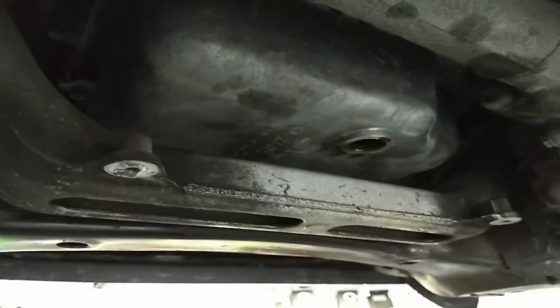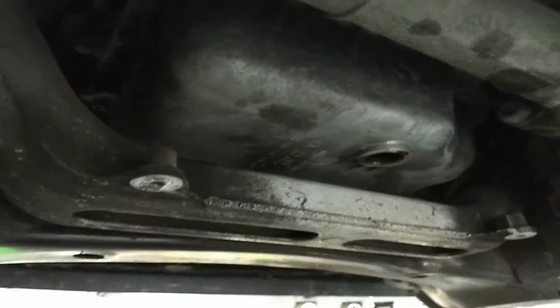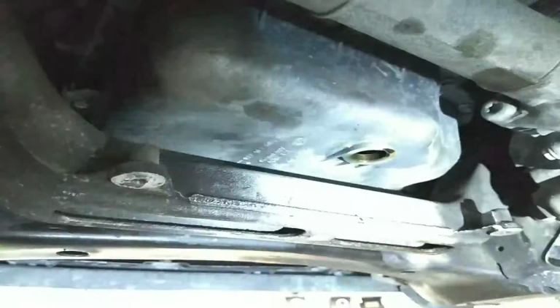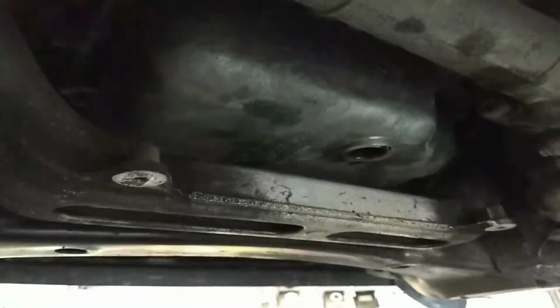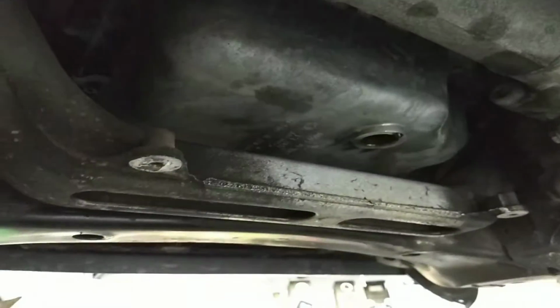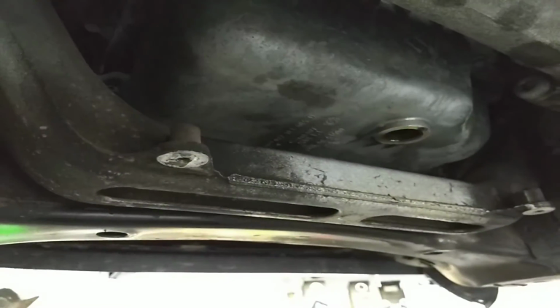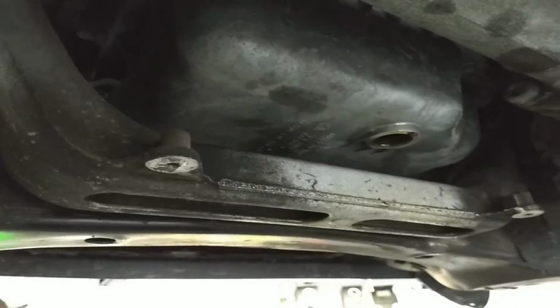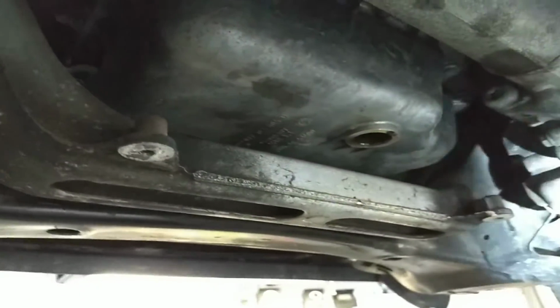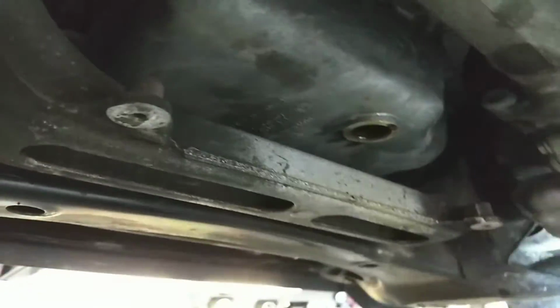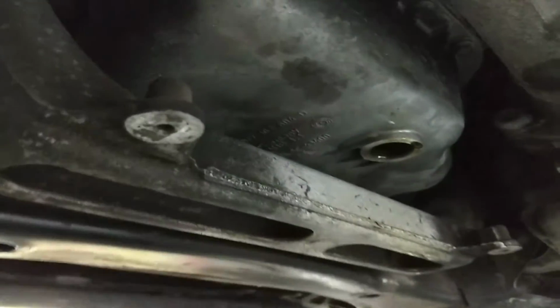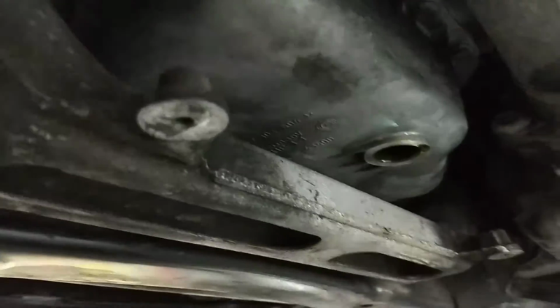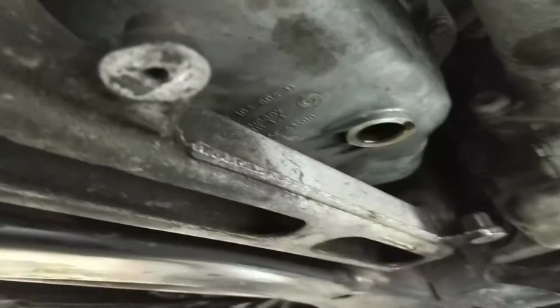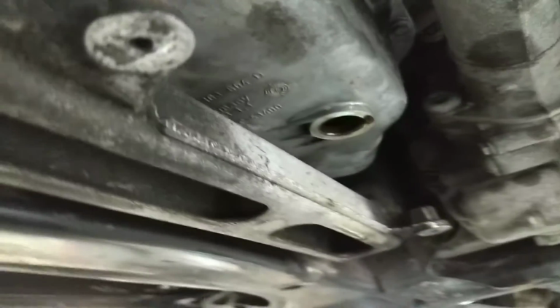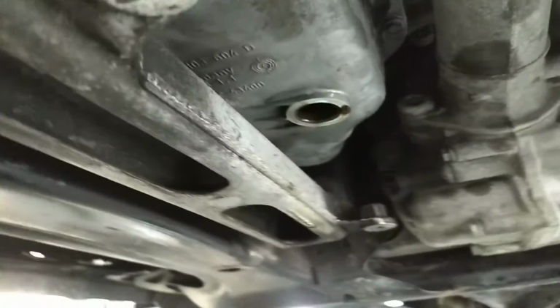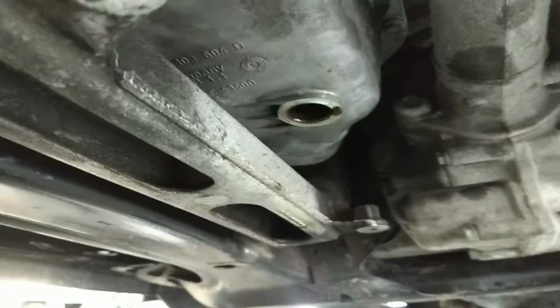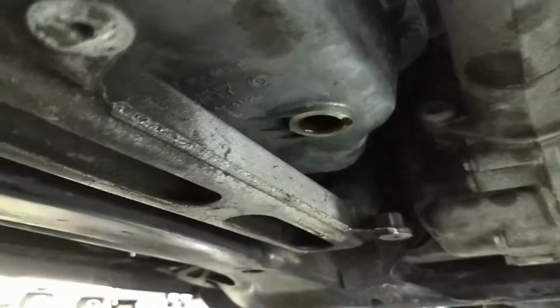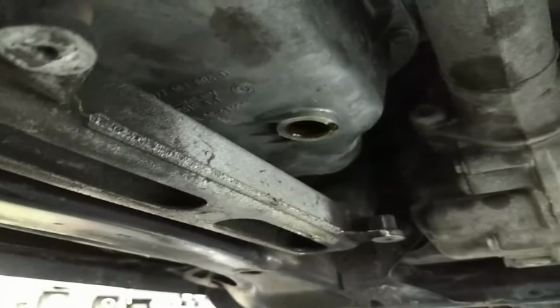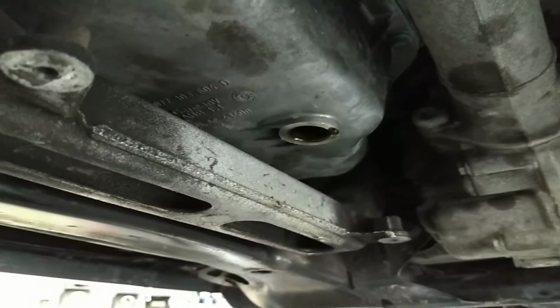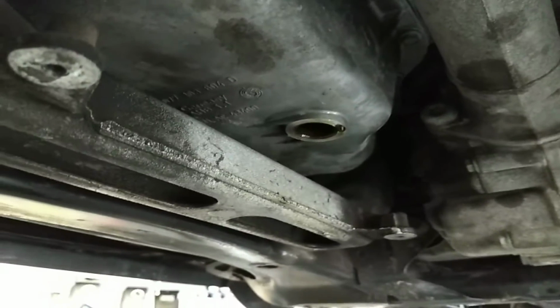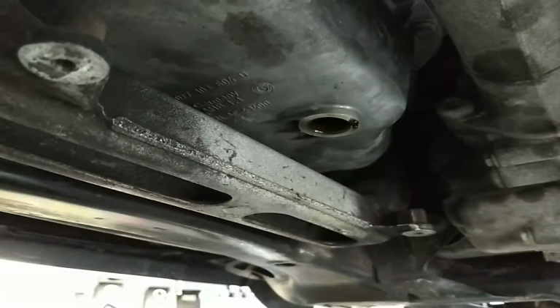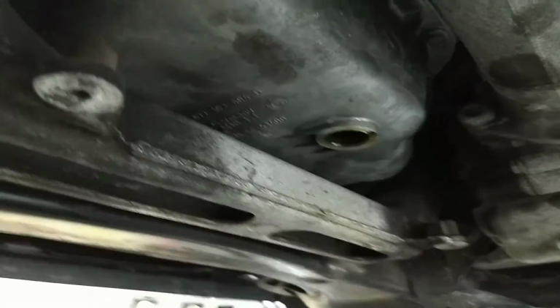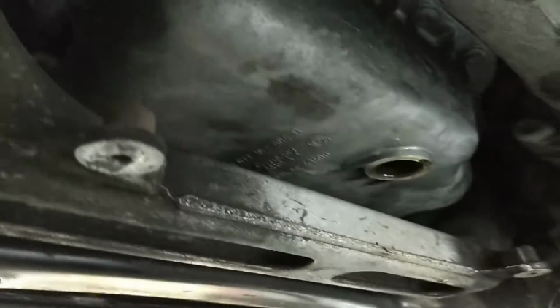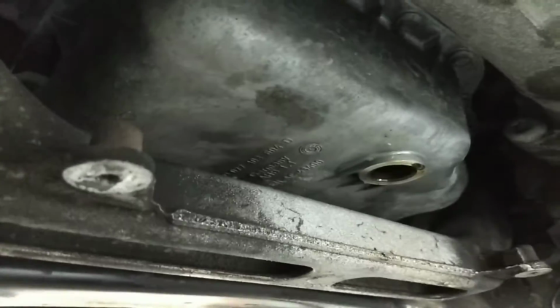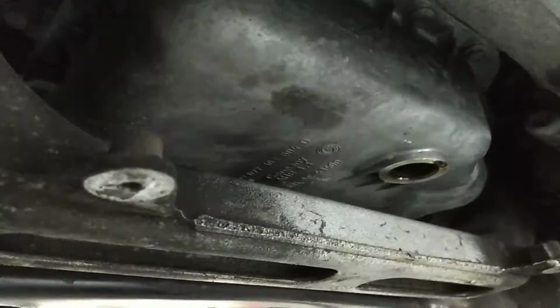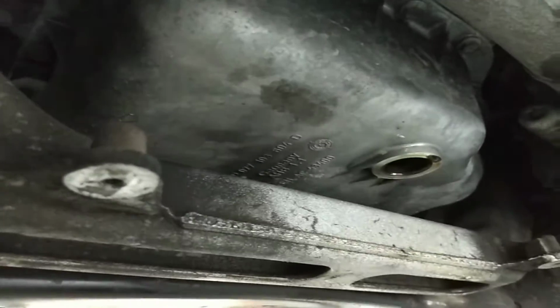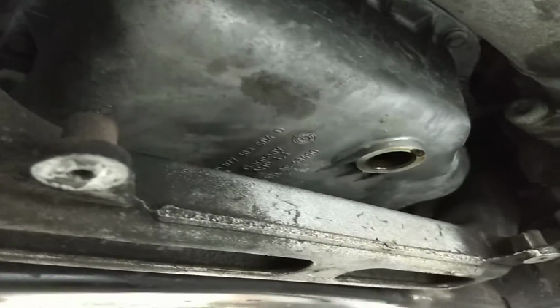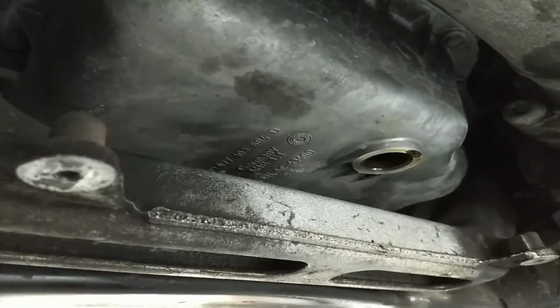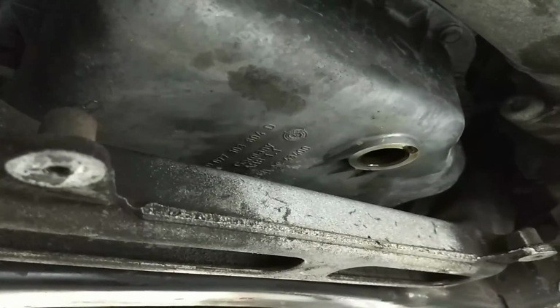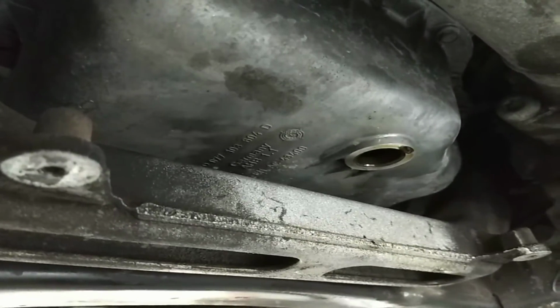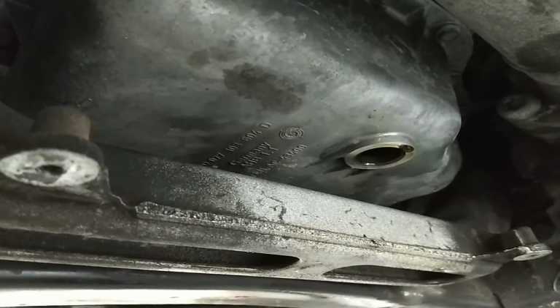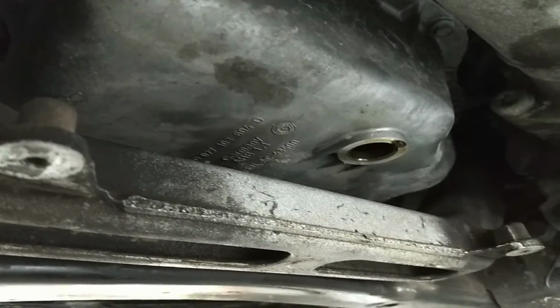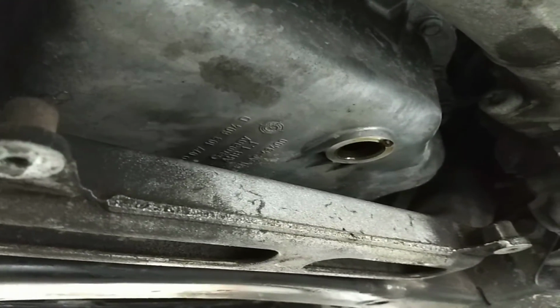So there you go. Once again, this is for the Volkswagens and the Audis with the 4.2-liter V8 drain plug that strips out.